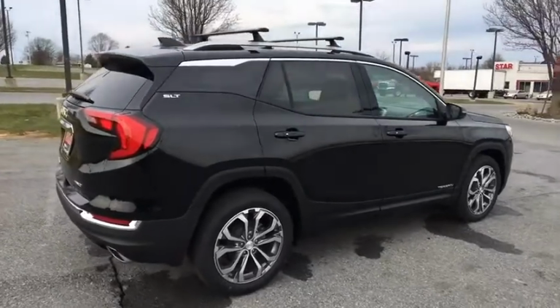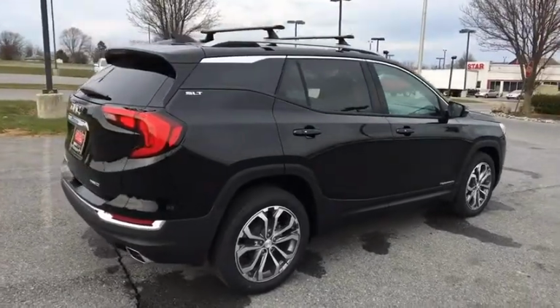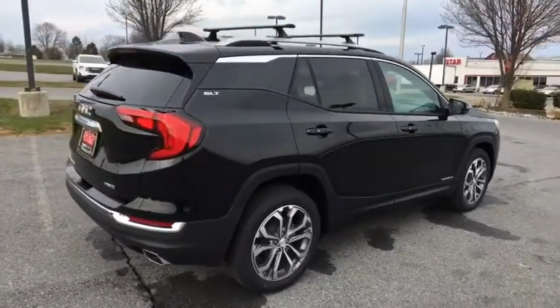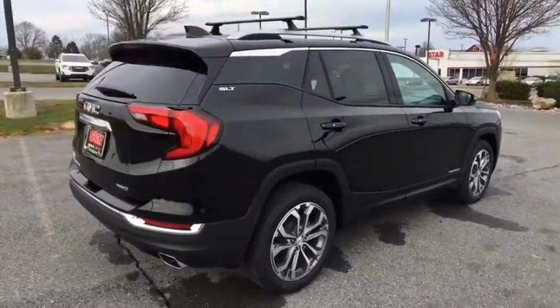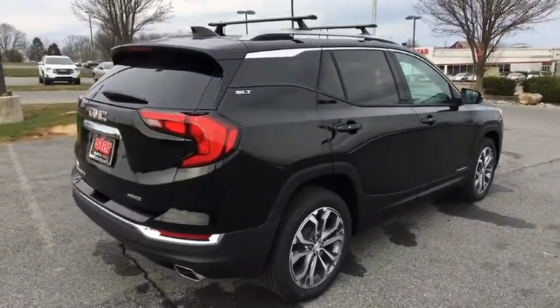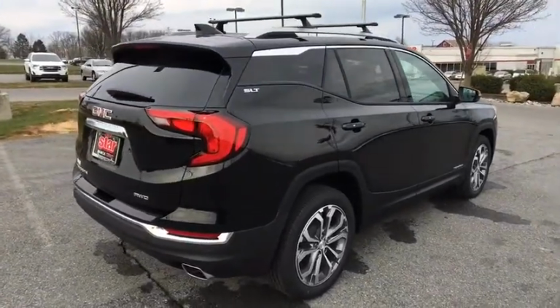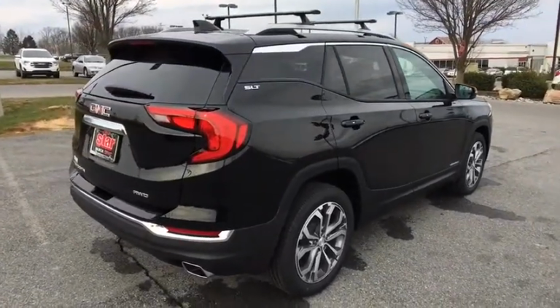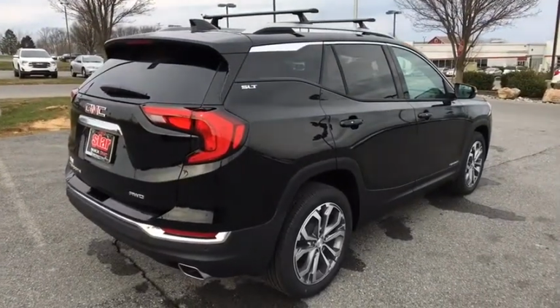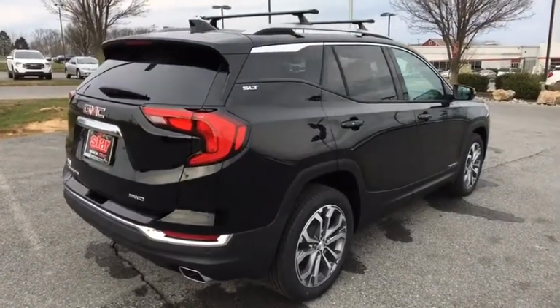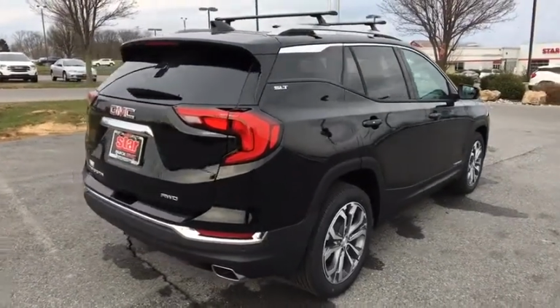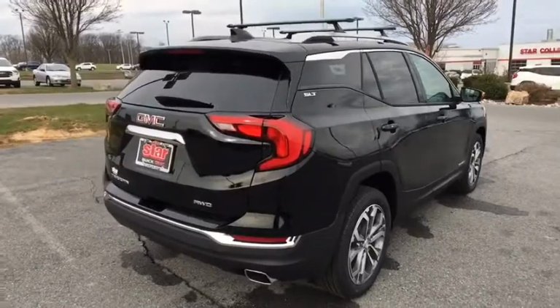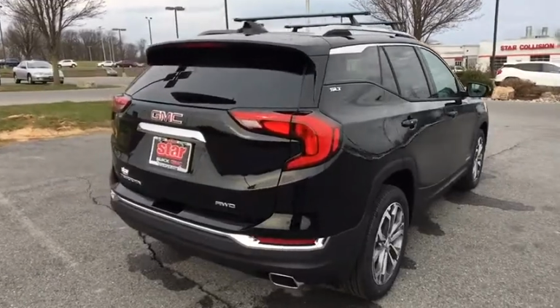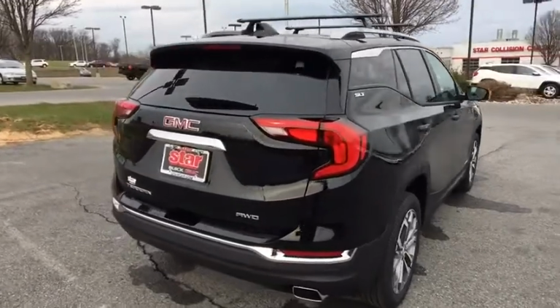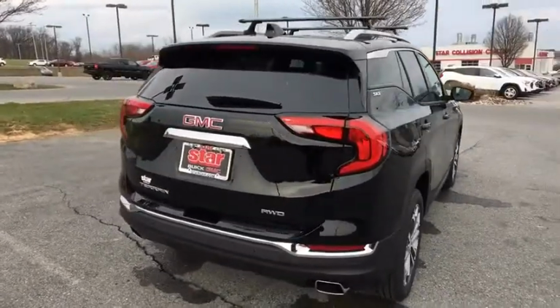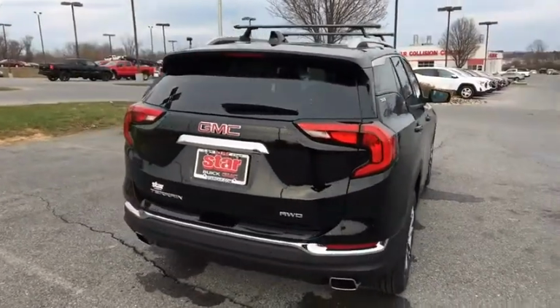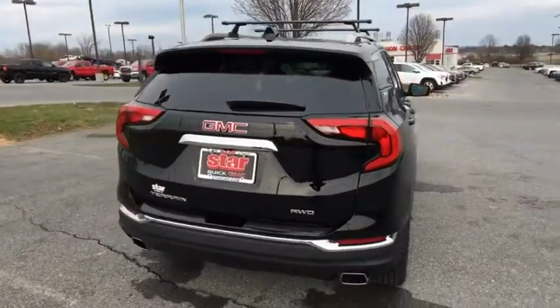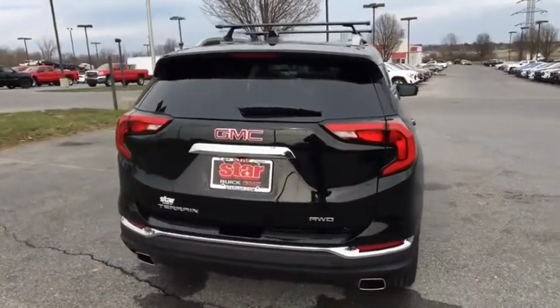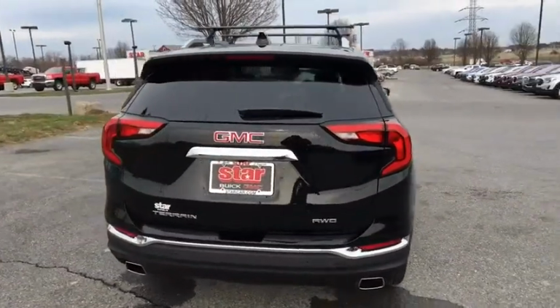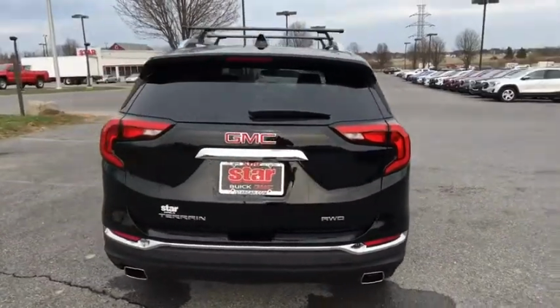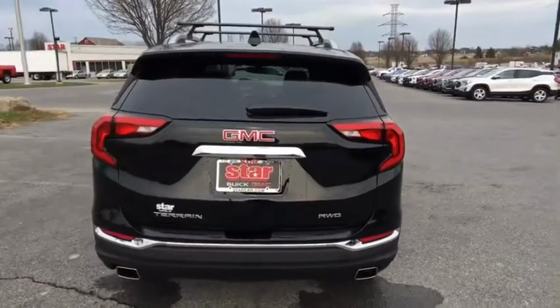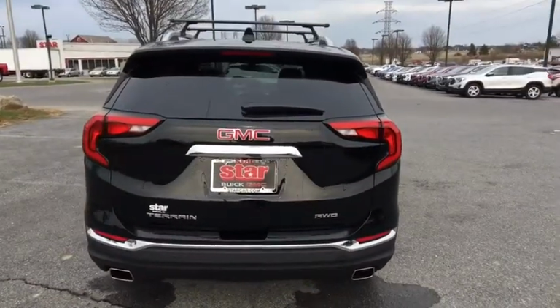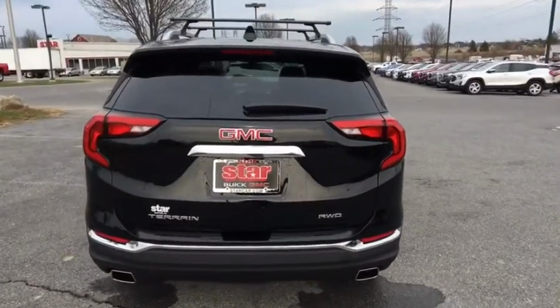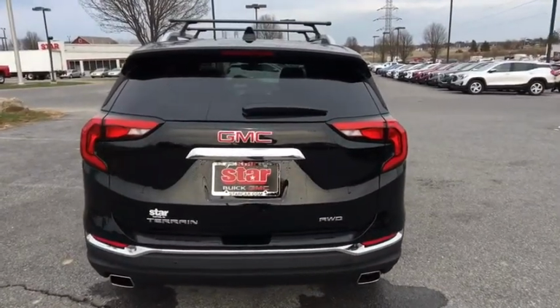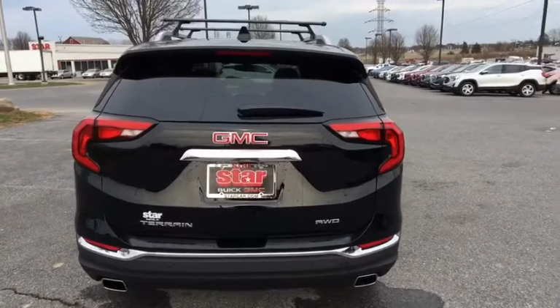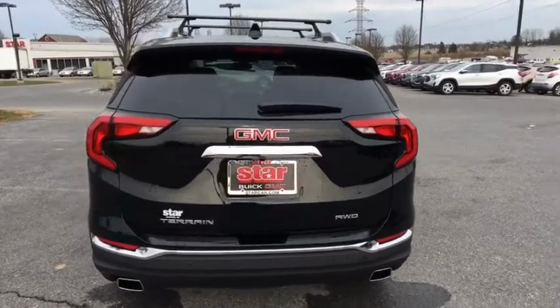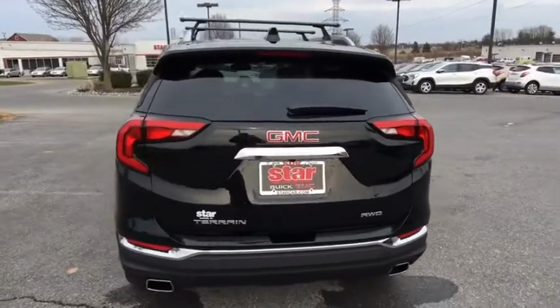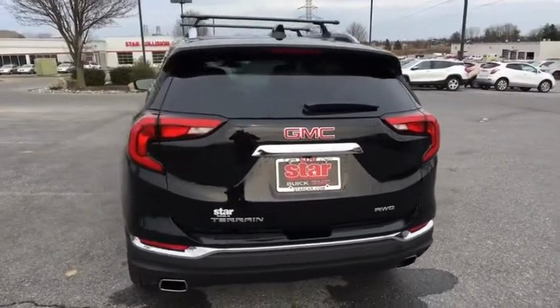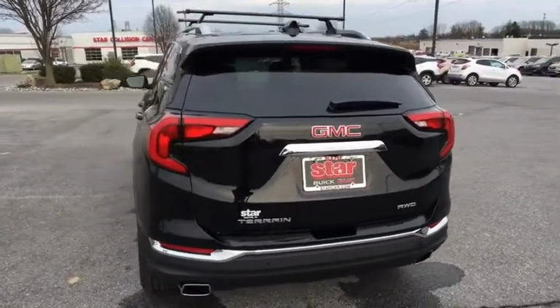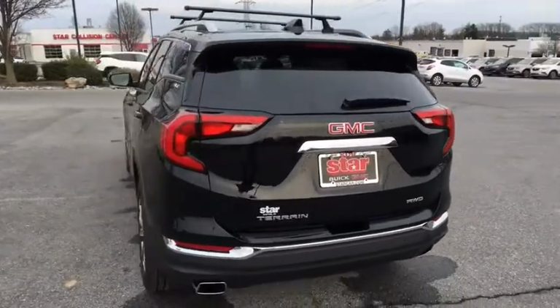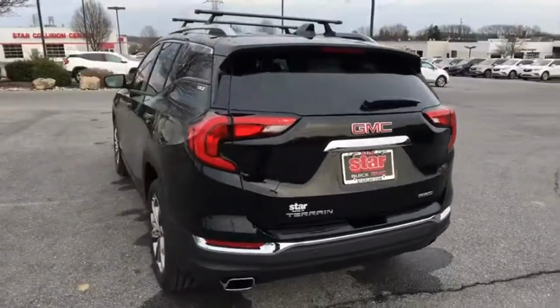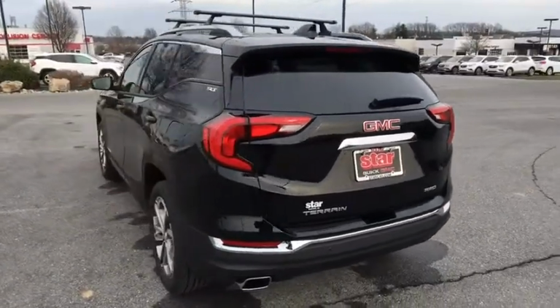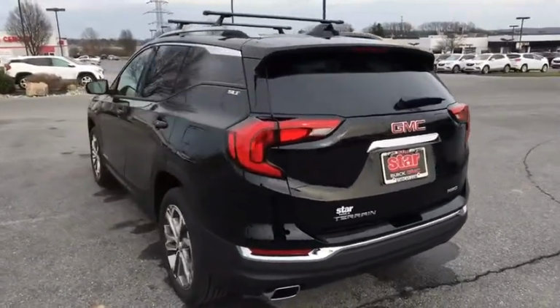Traction control. Dual airbags. Power steering. Four-wheel disc brakes. Universal garage door opener. Heated steering wheel. Fog lights. Compass. Power windows. Rear window defroster. Electronic stability control.